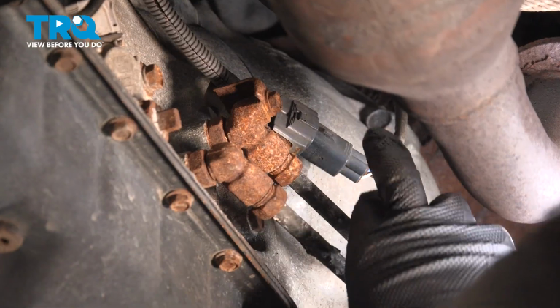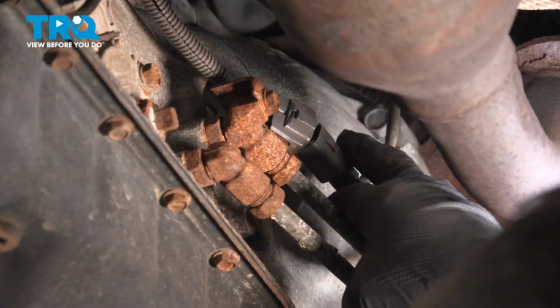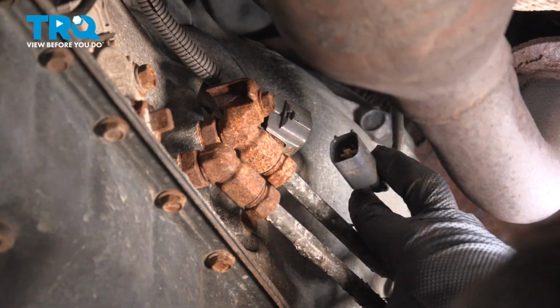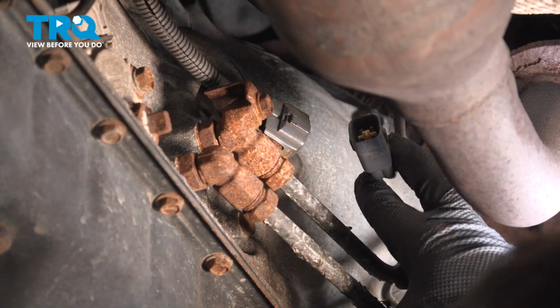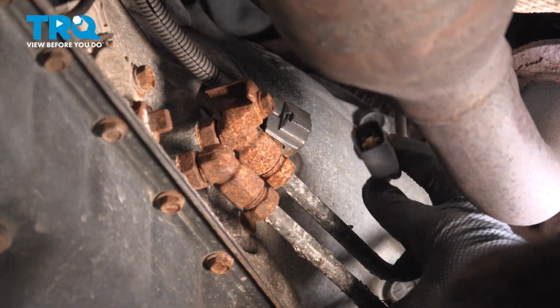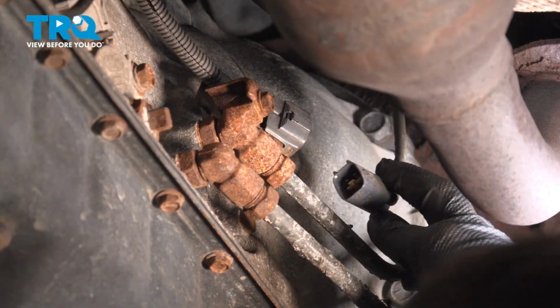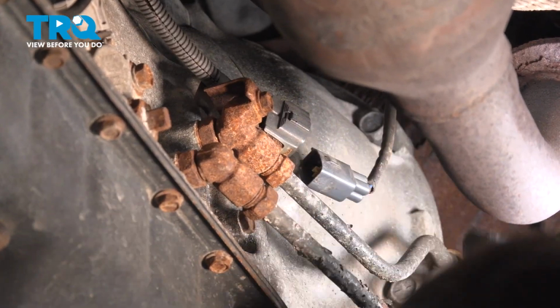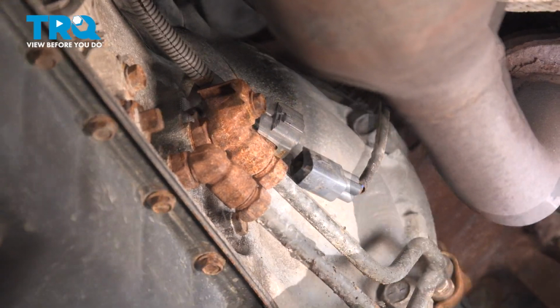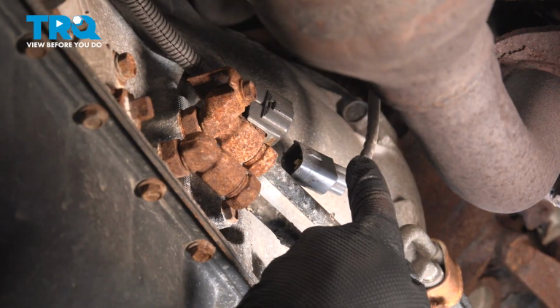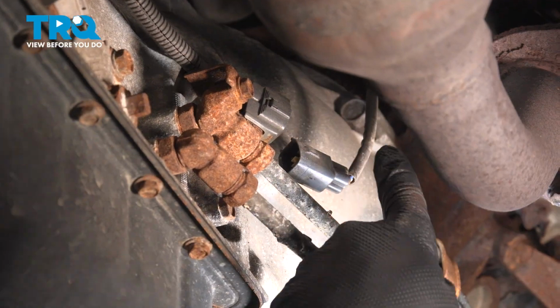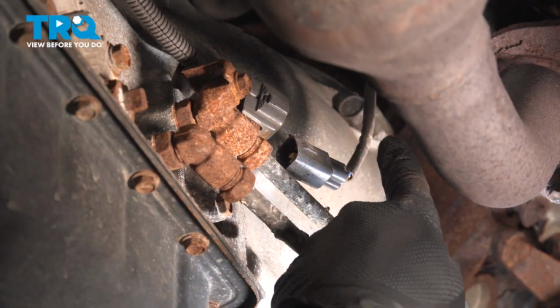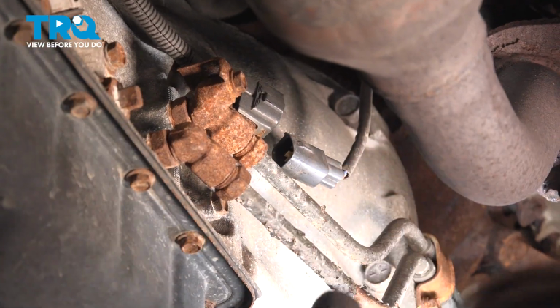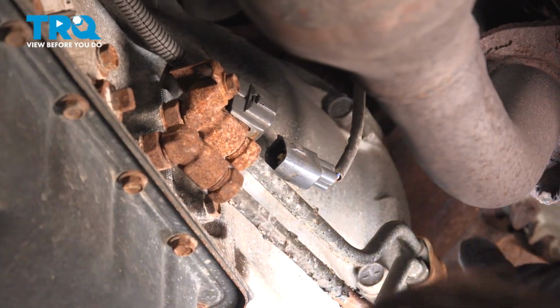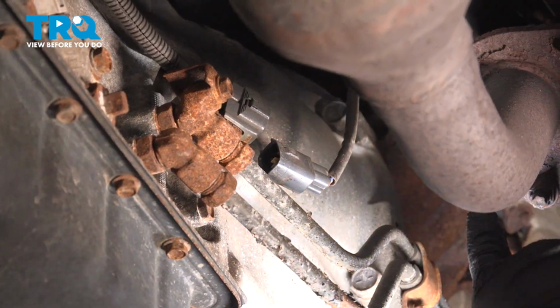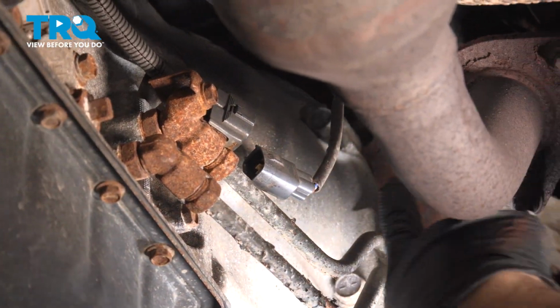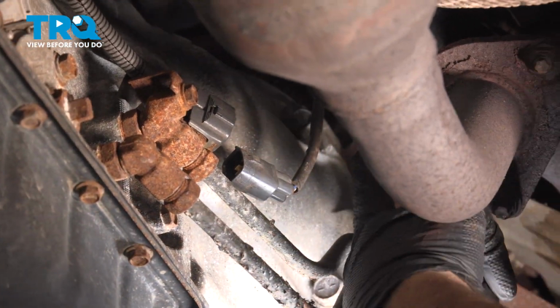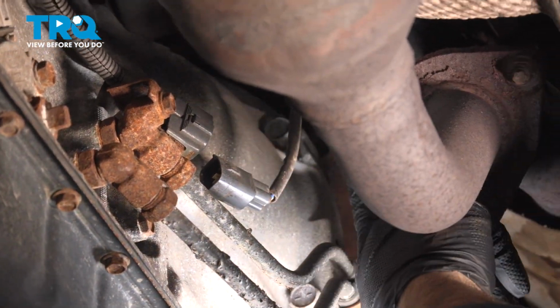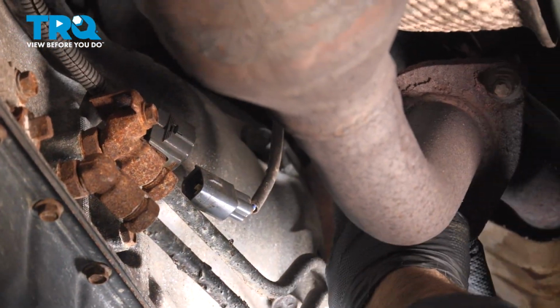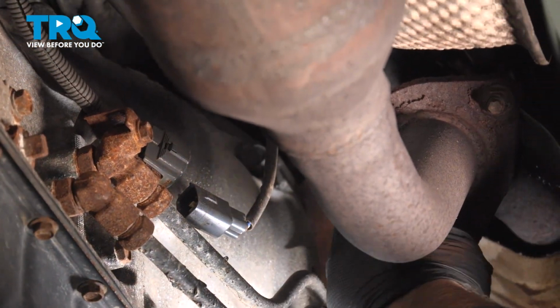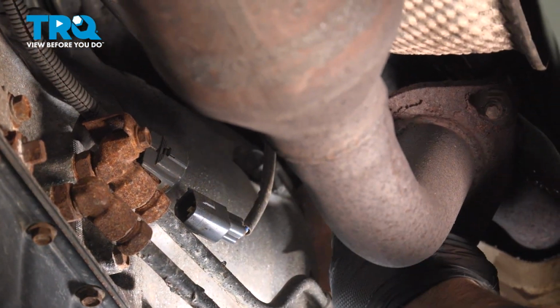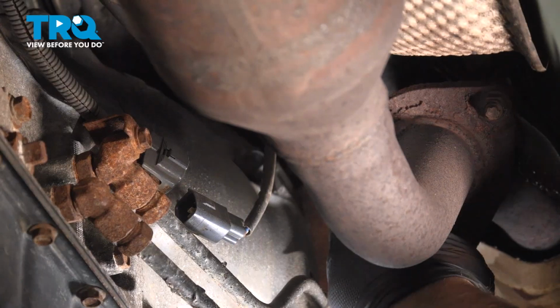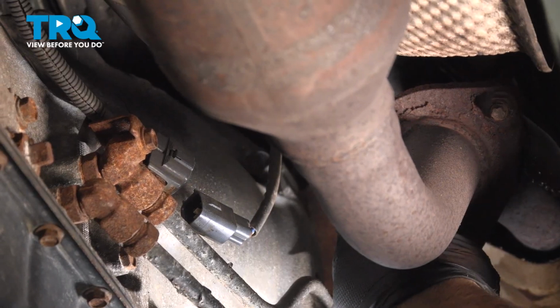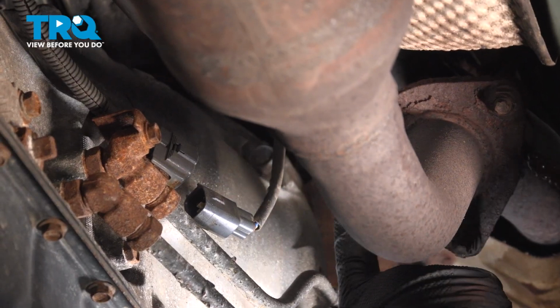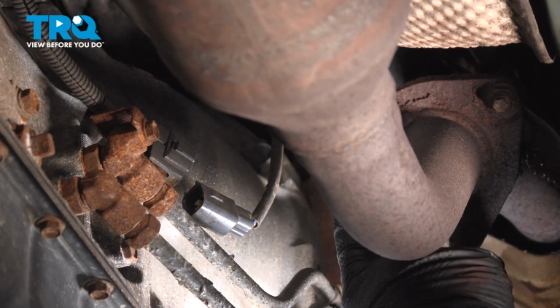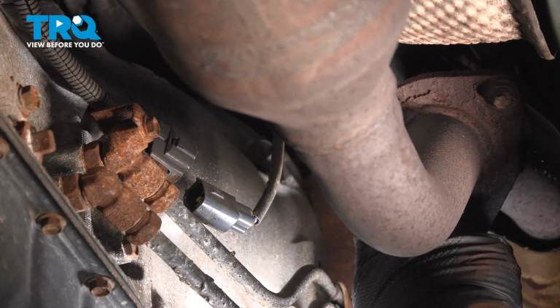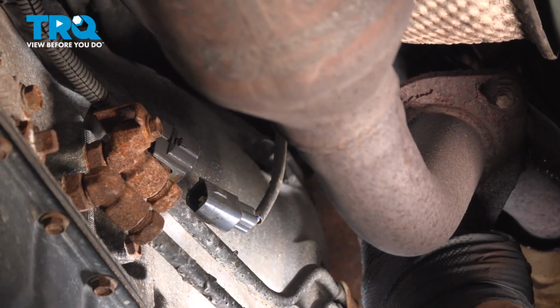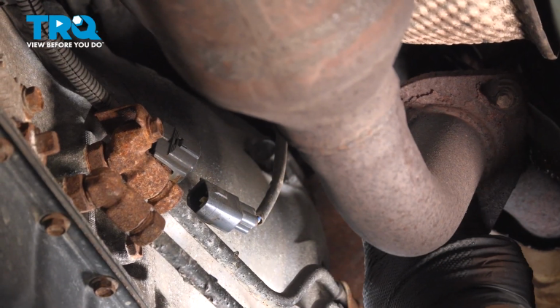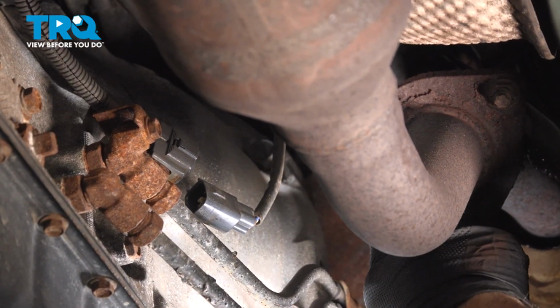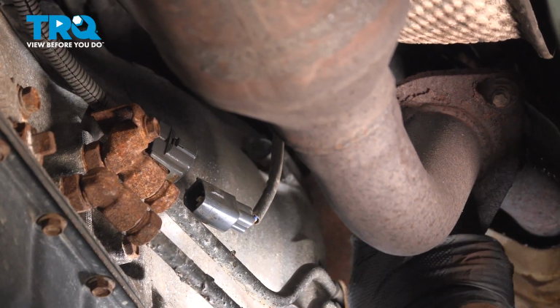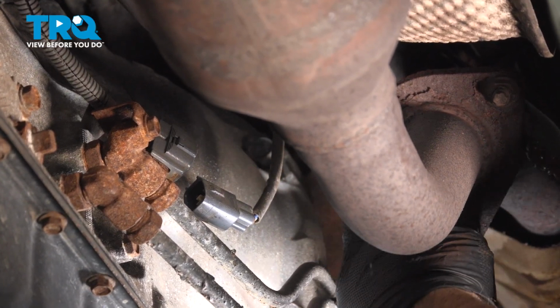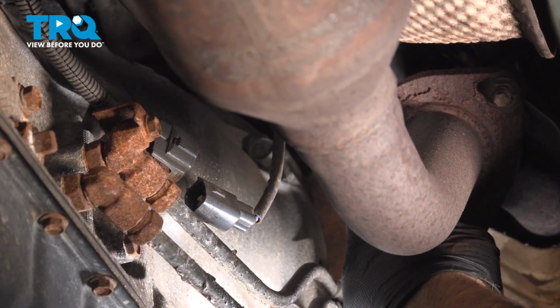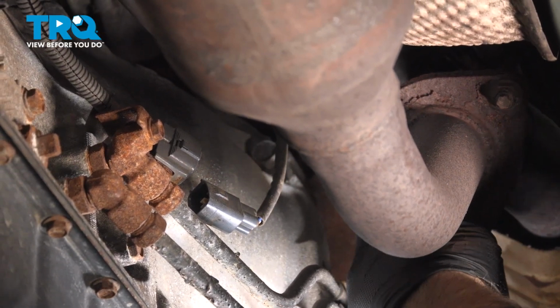Now with the connector disconnected, follow the wire up and we can locate the upstream O2 sensor right here. It's just in front of the flange.